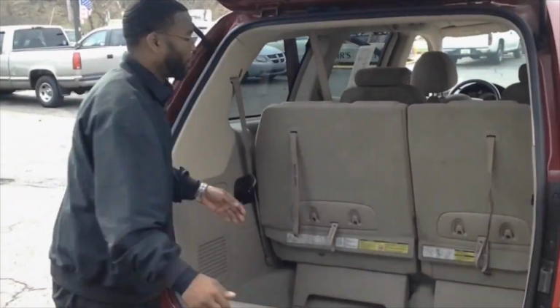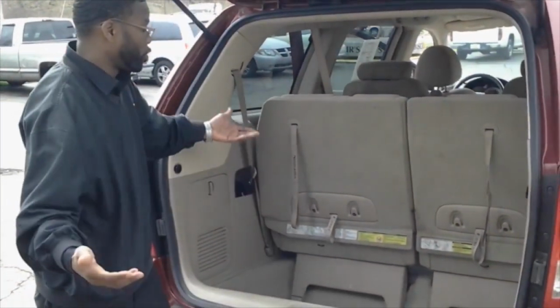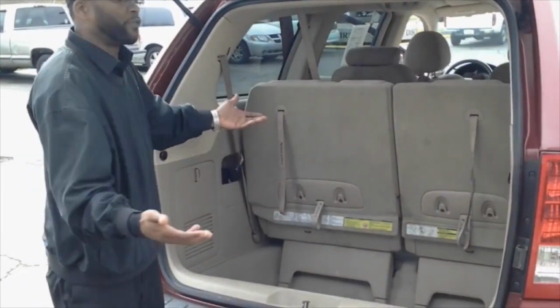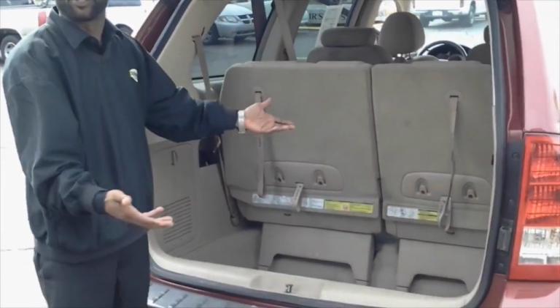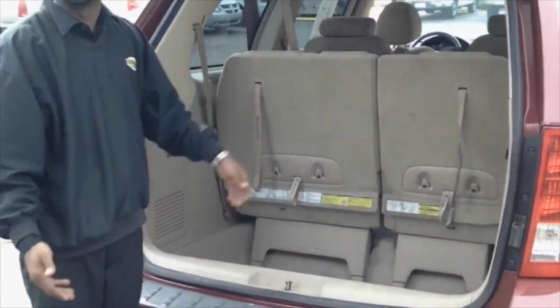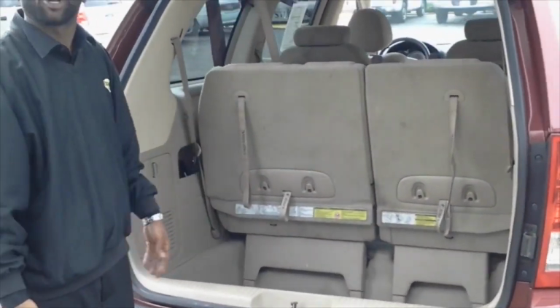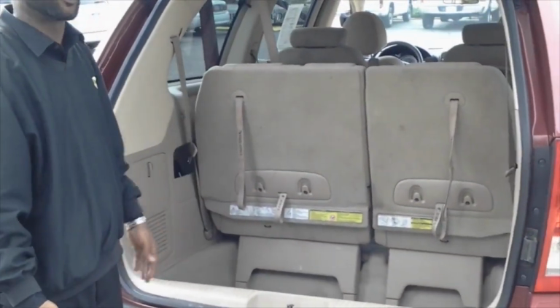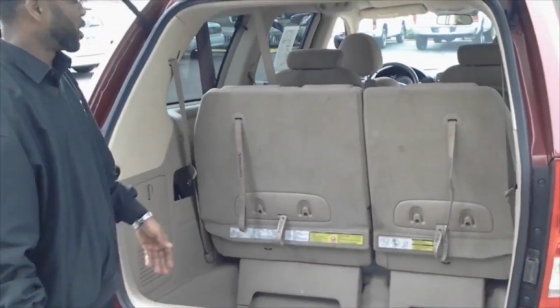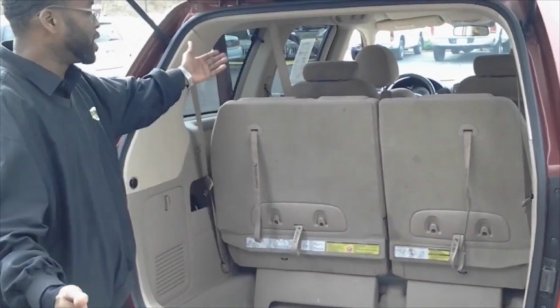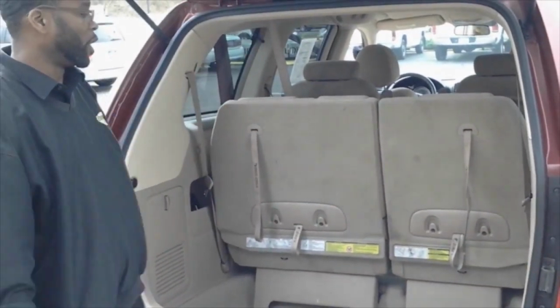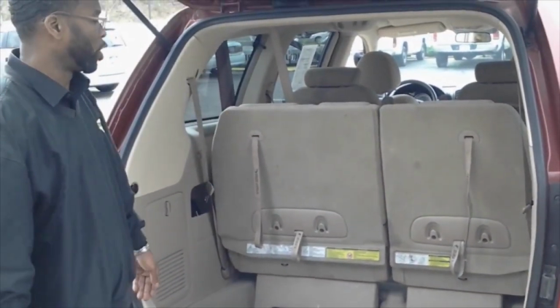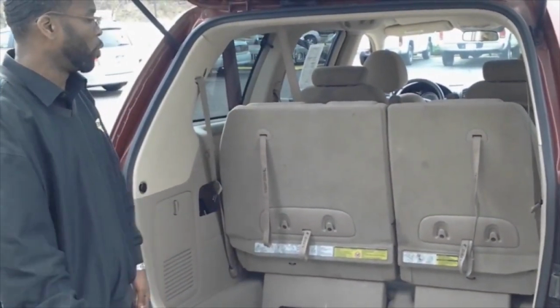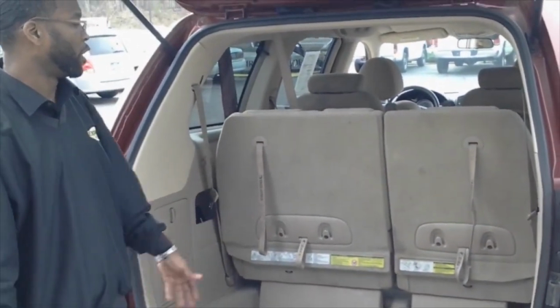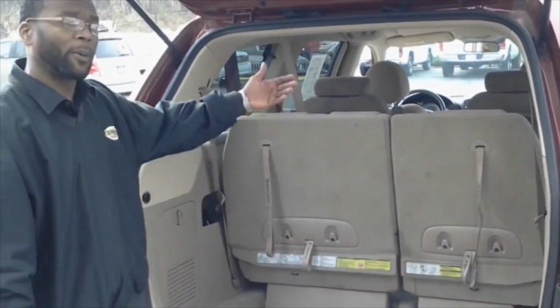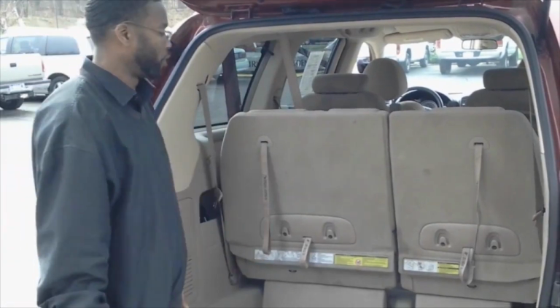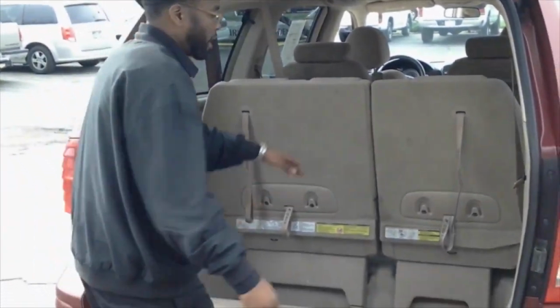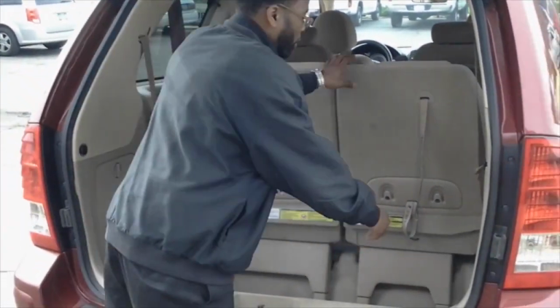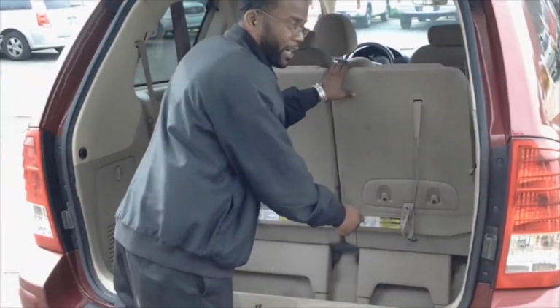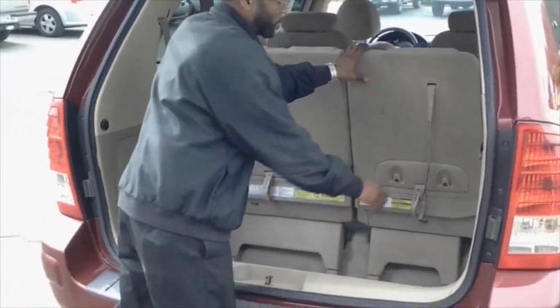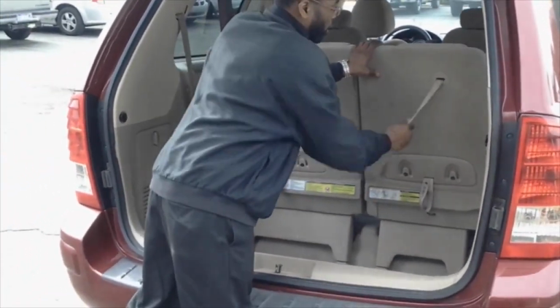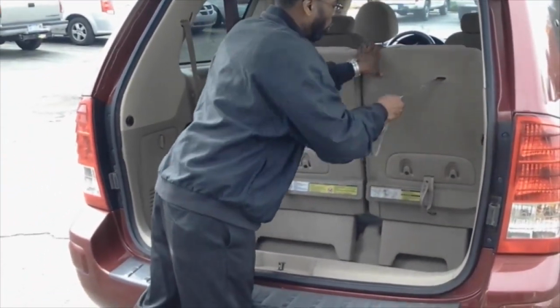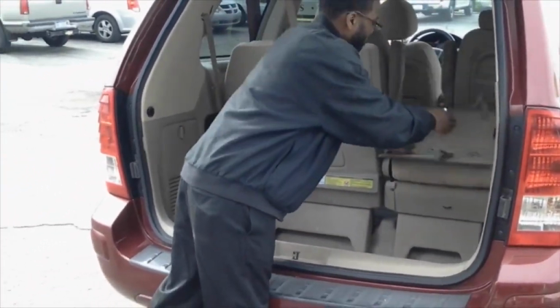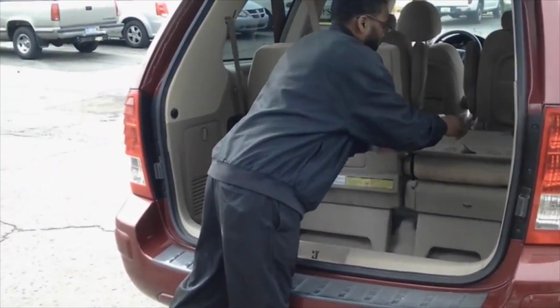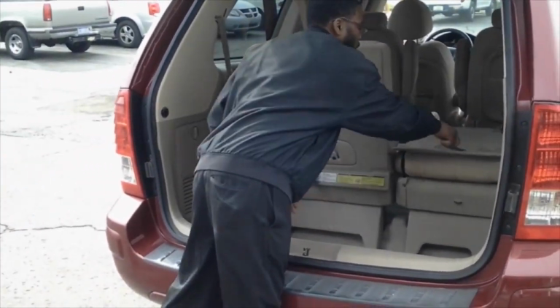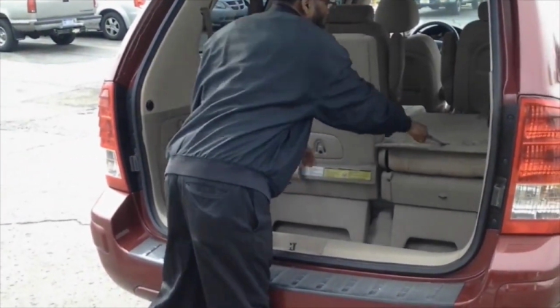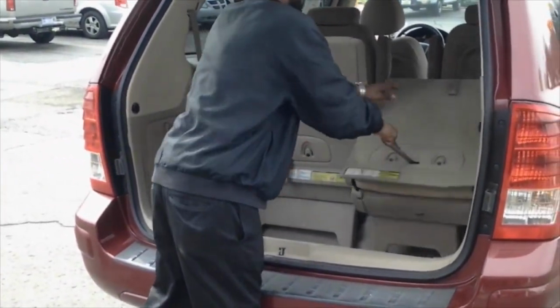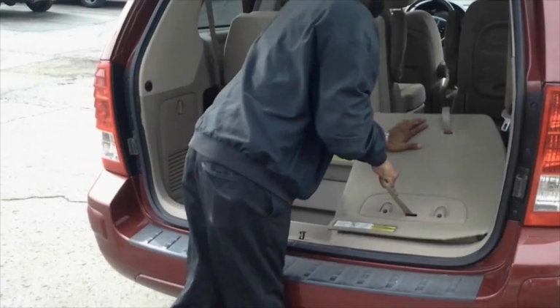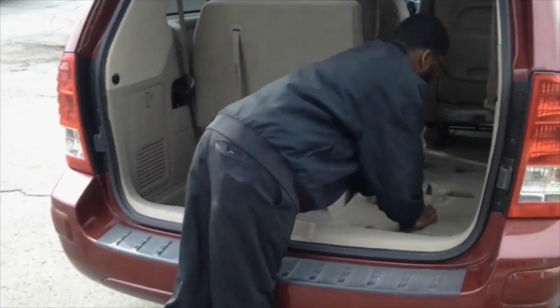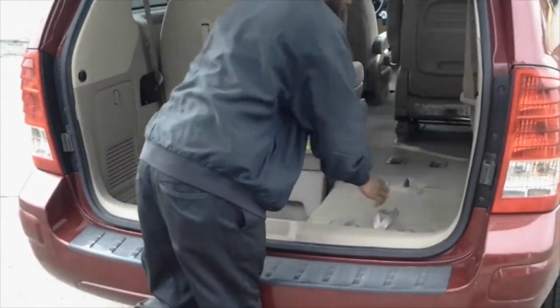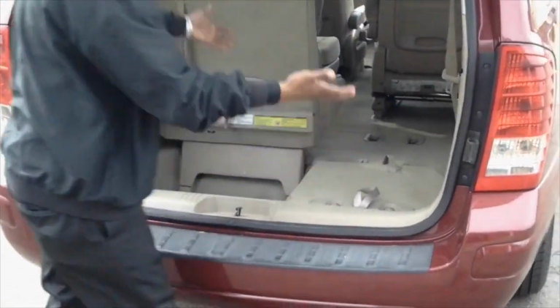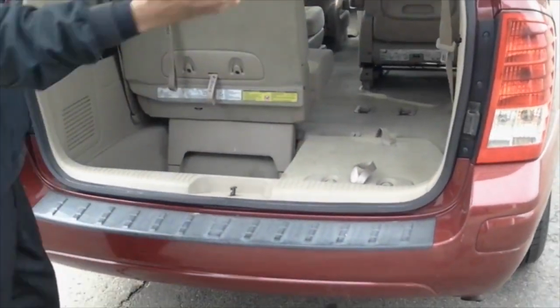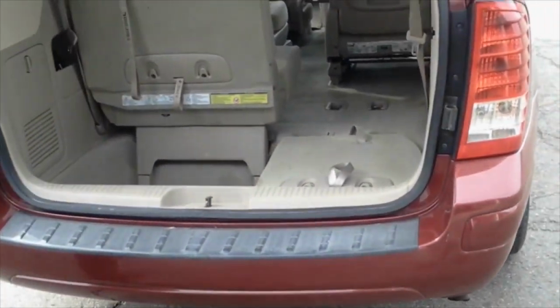Another great feature is that if you need extra cargo space, it's easy to get rid of the third row with the flip of a couple of levers. You pull one, pull two, and the third row is gone.